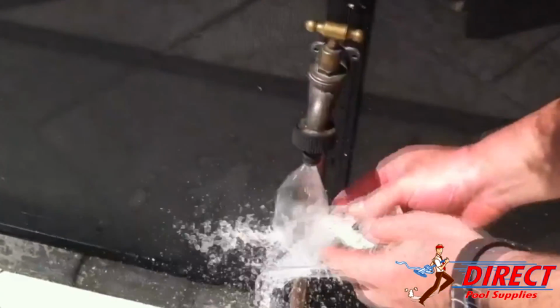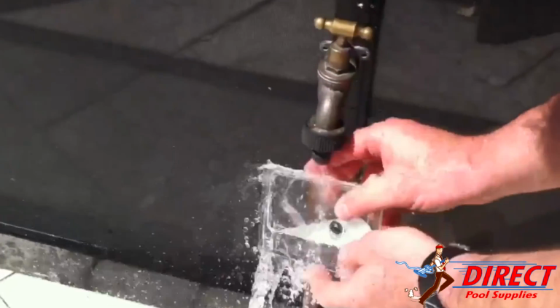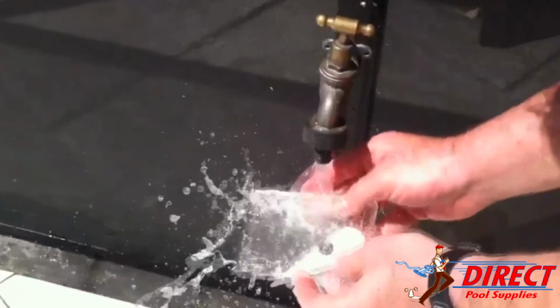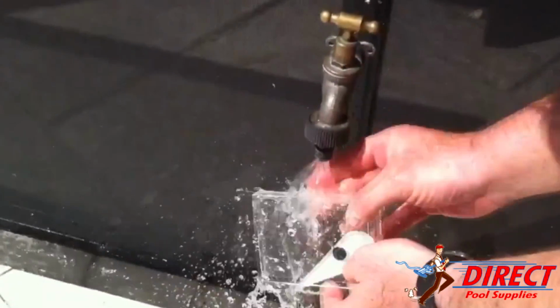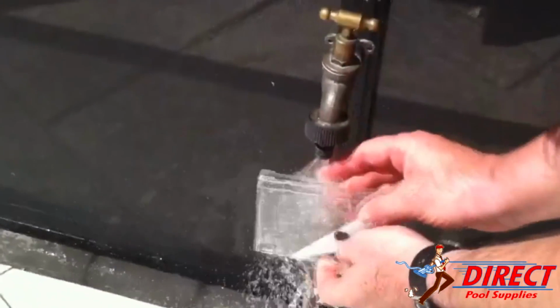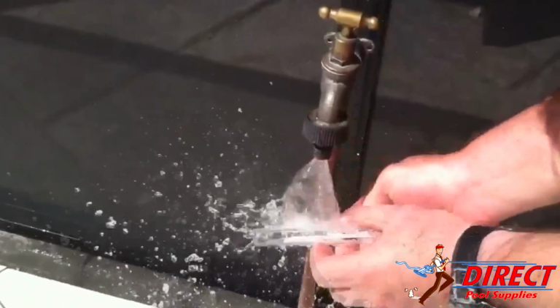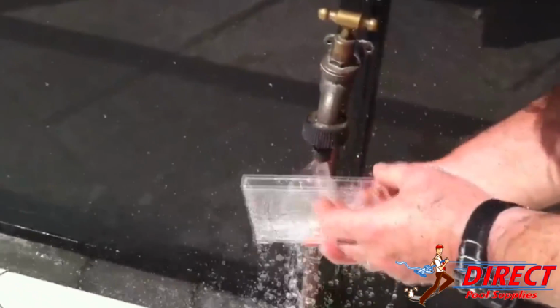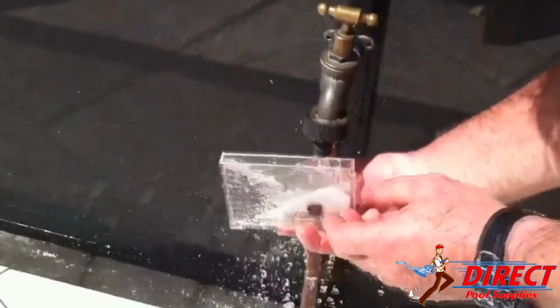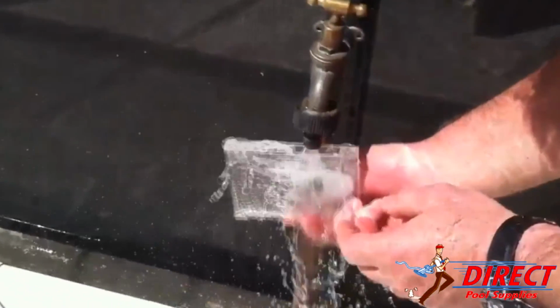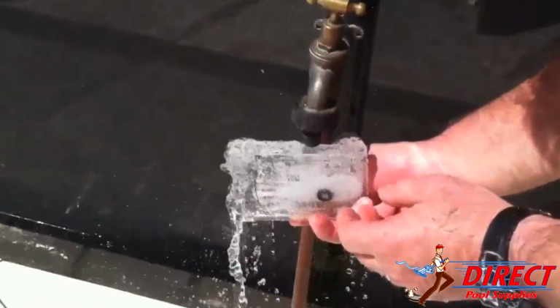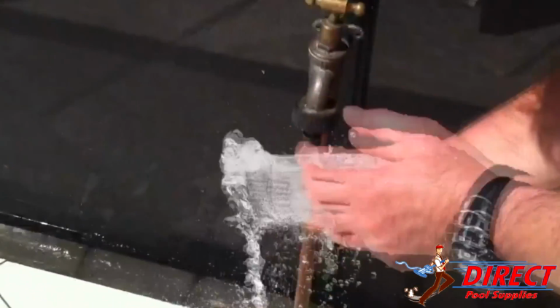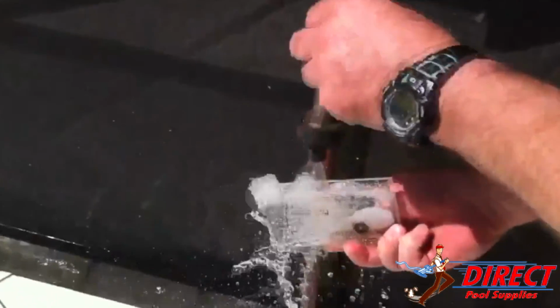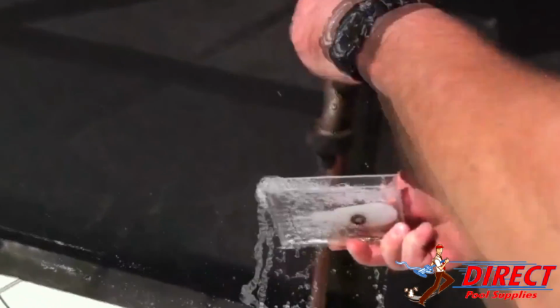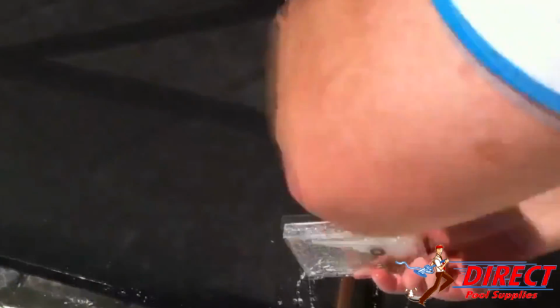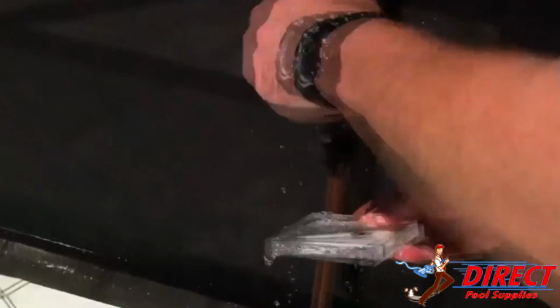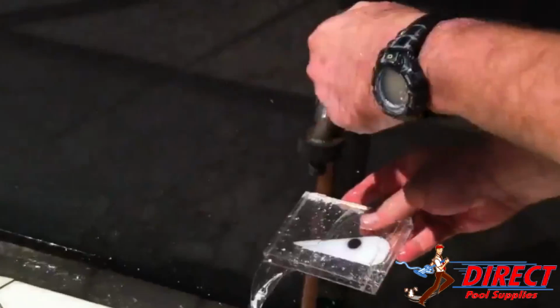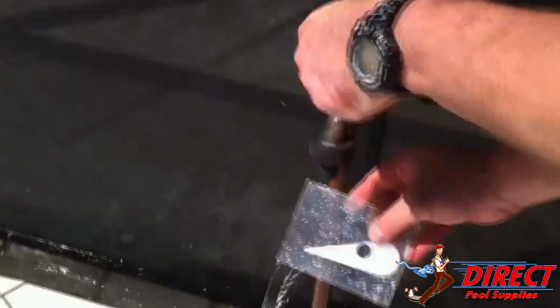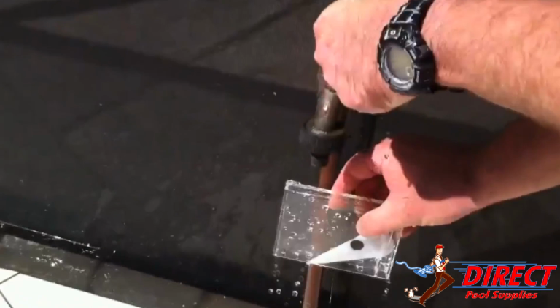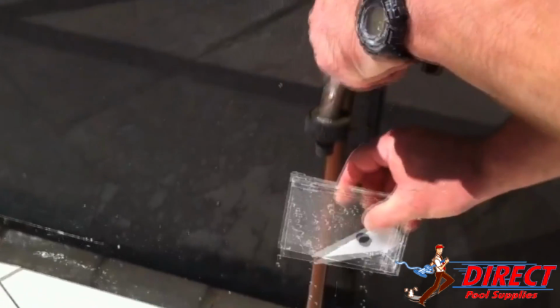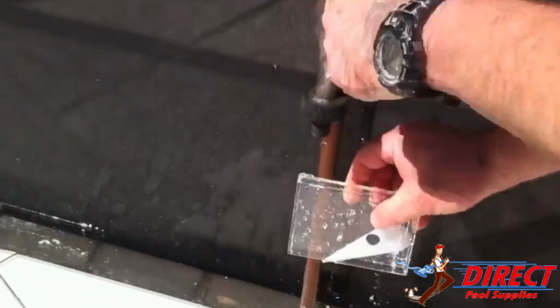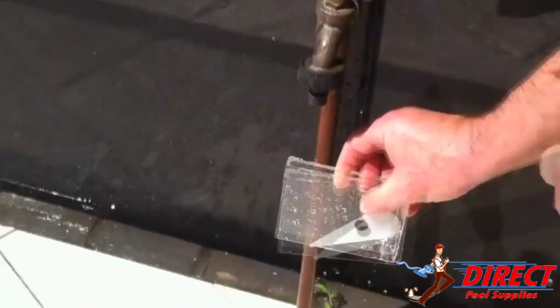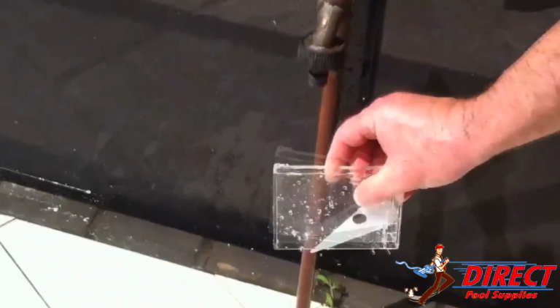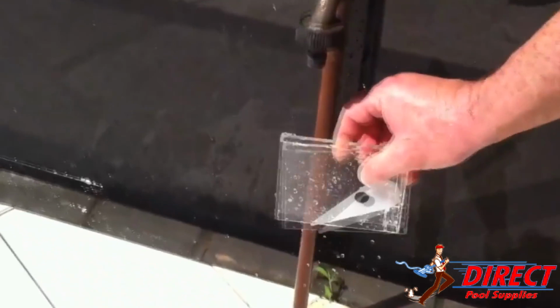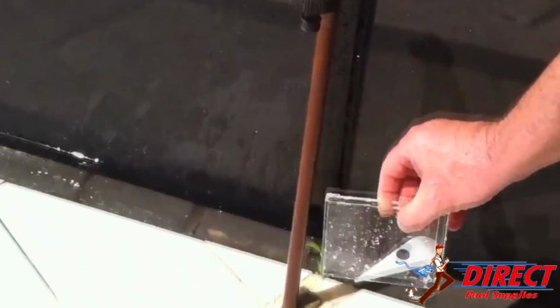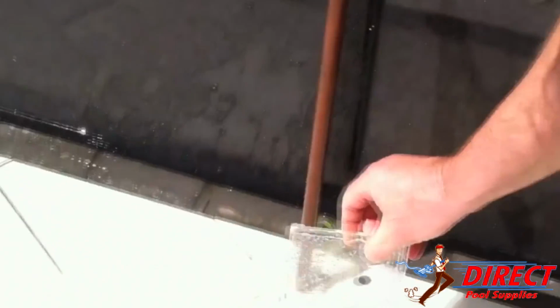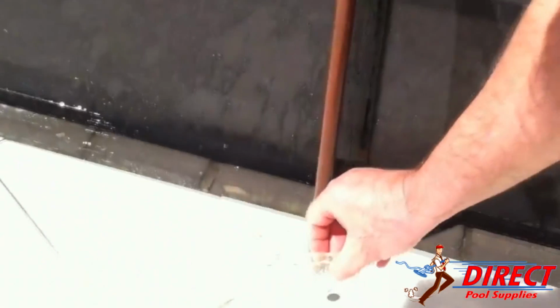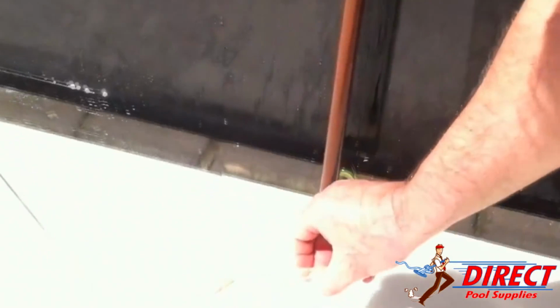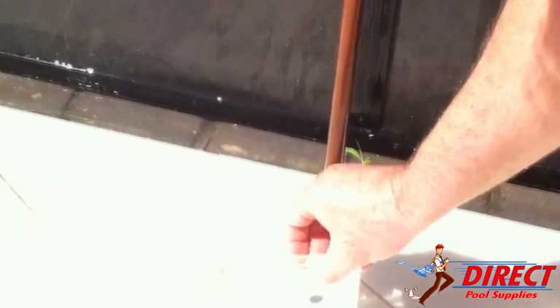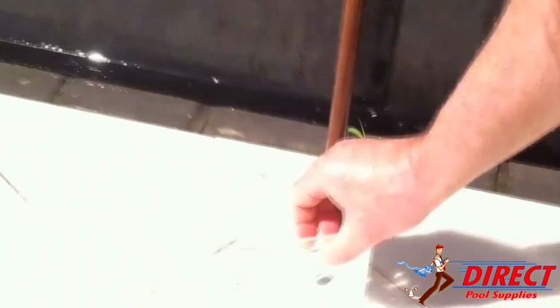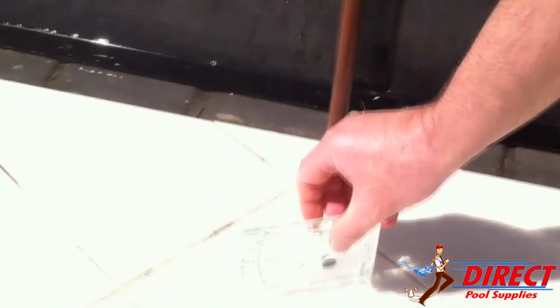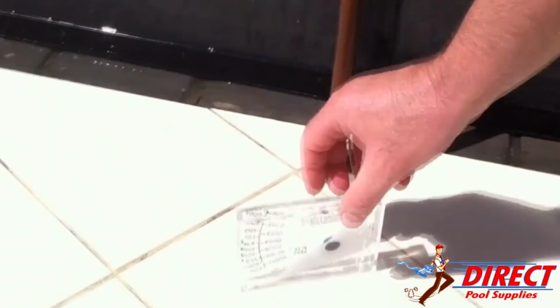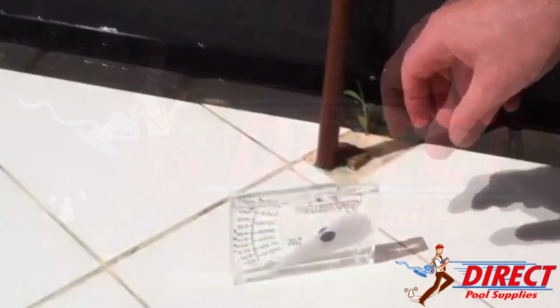Rinse with tap water and turn upside down to store in a dry place until next time. The hydrometer is available from our website at directpoolsupplies.com.au. Thank you.